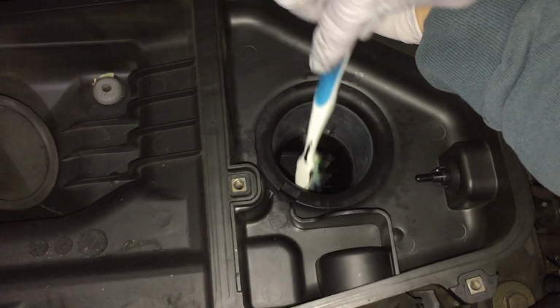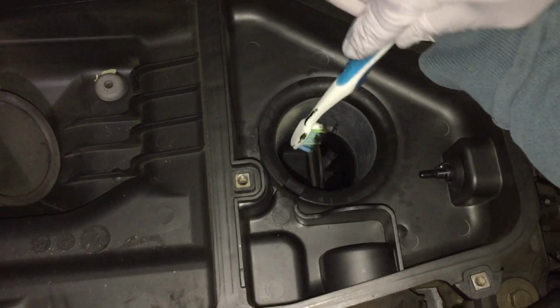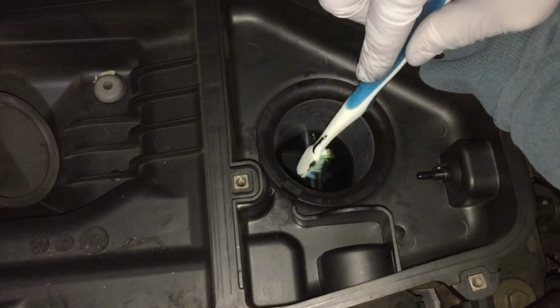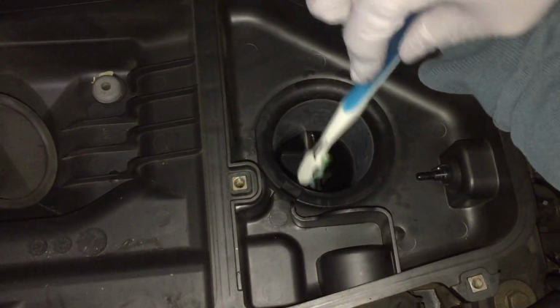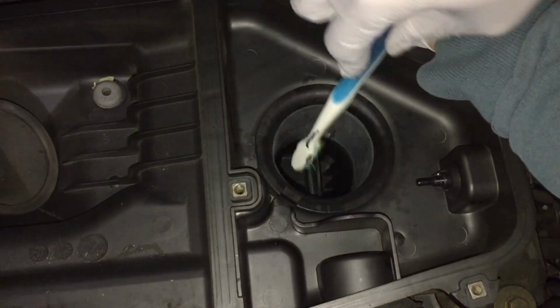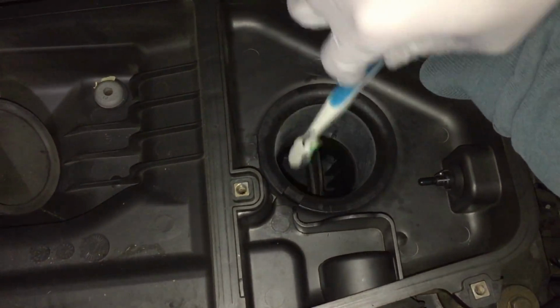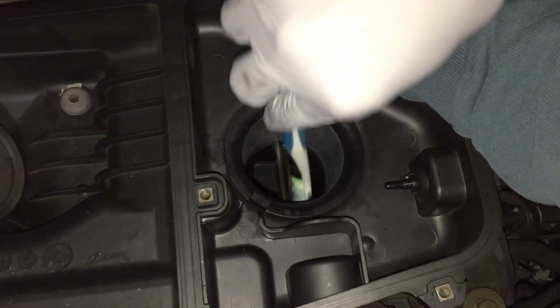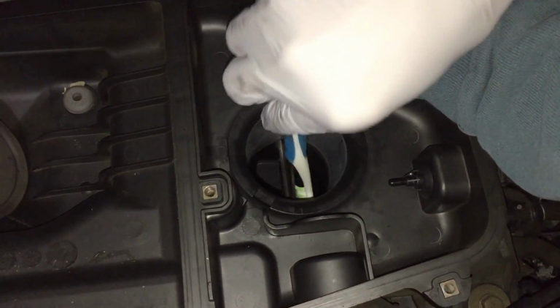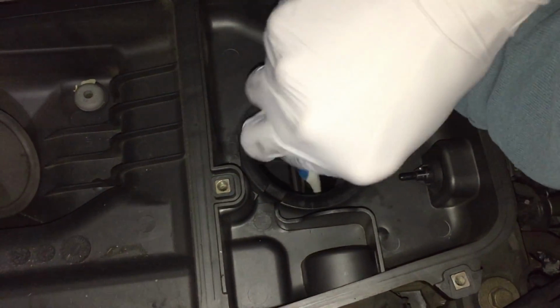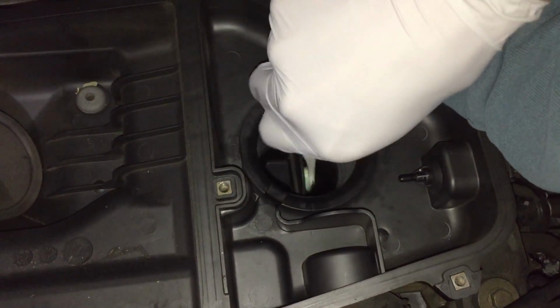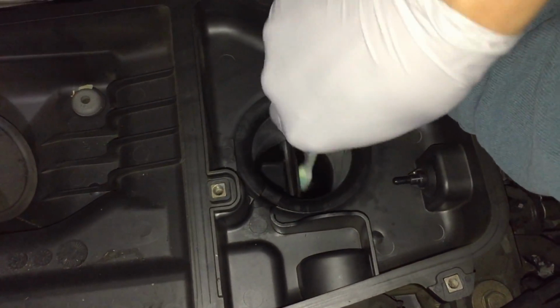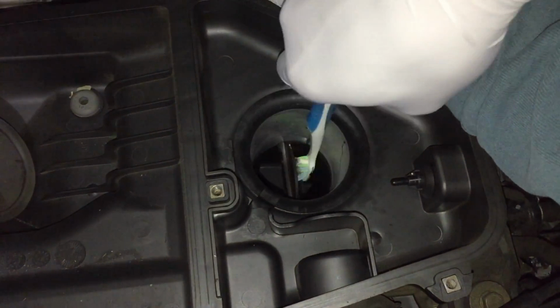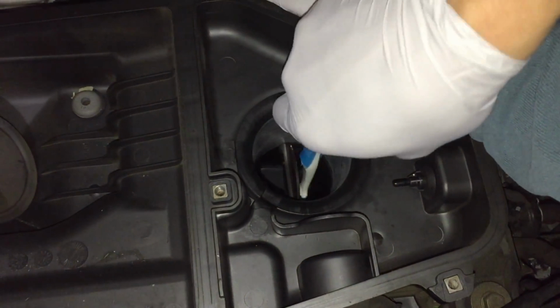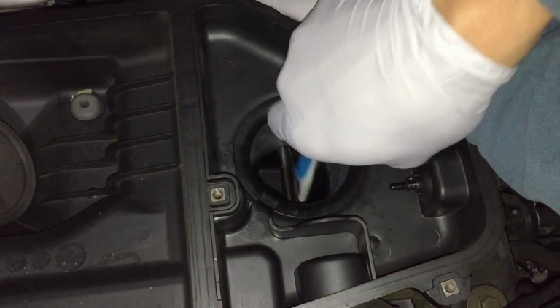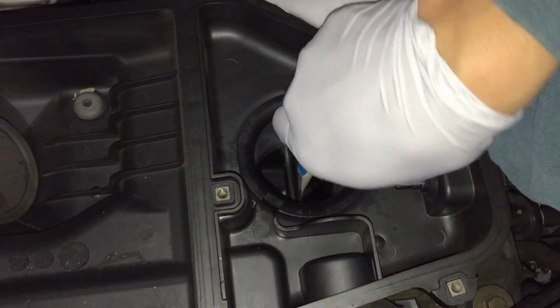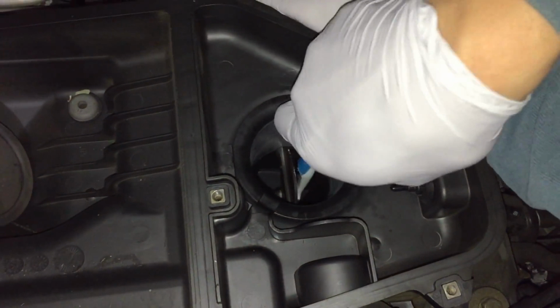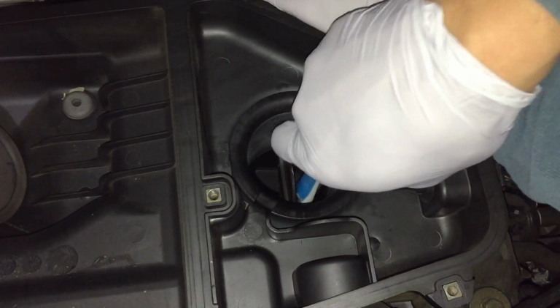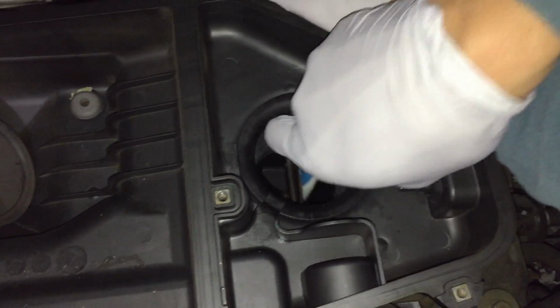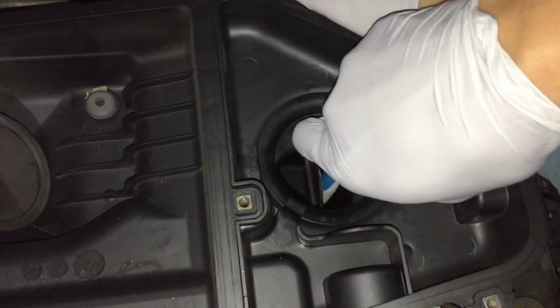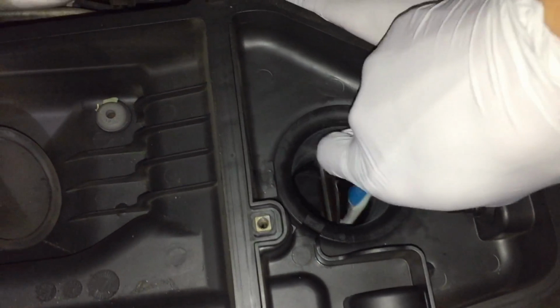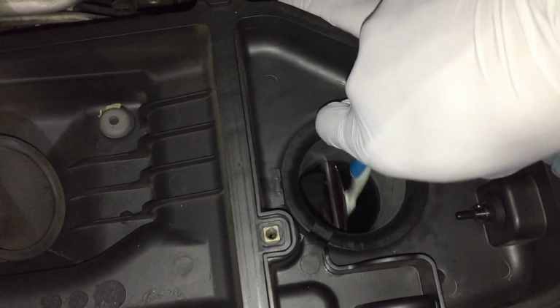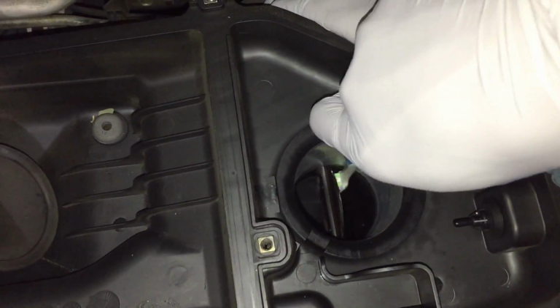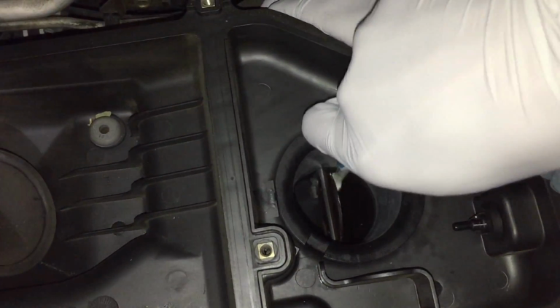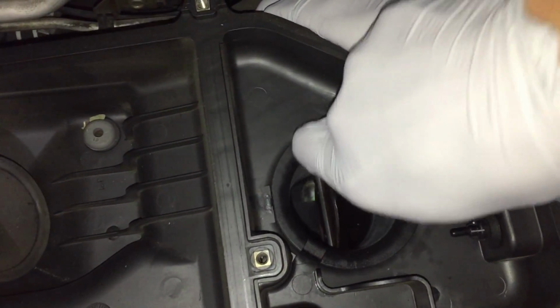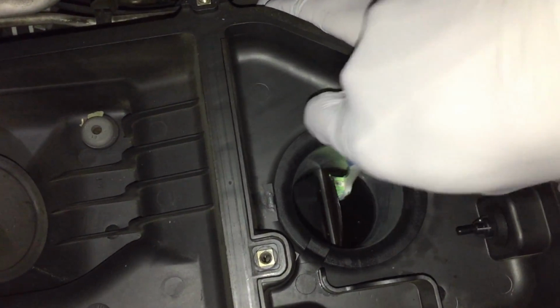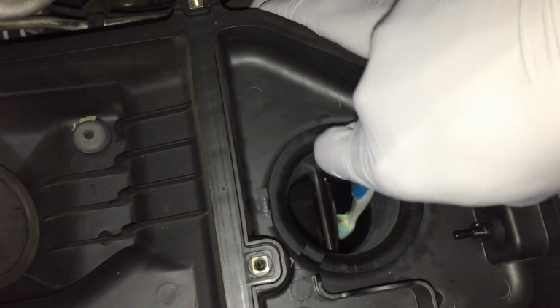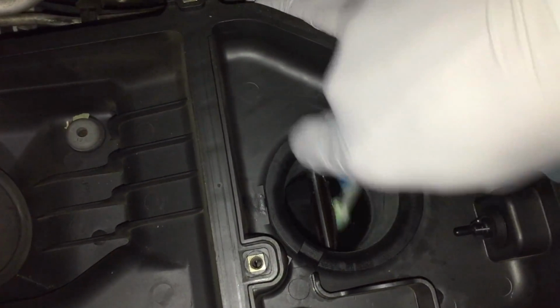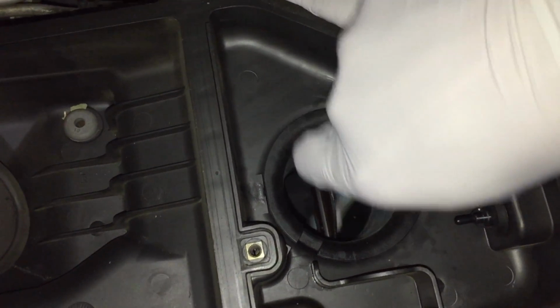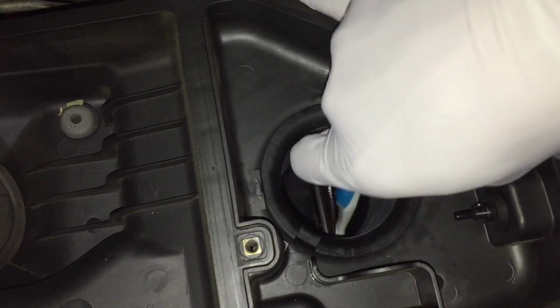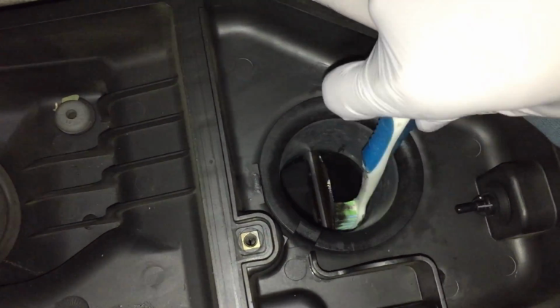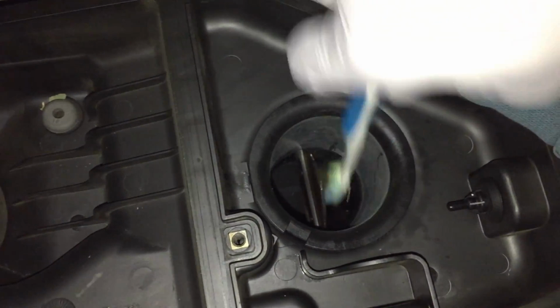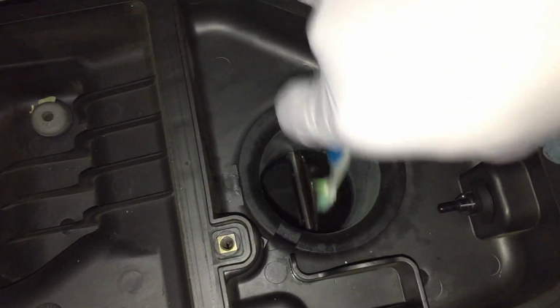That's where the carbon gets stuck inside the throttle body, touching the plate — that's how your pedal gets sticky. So you want to brush everywhere and make sure that all that carbon is gone and both sides are nice and gold.